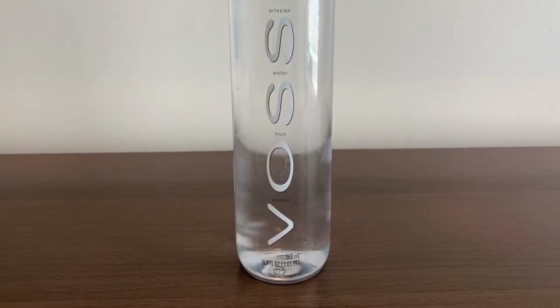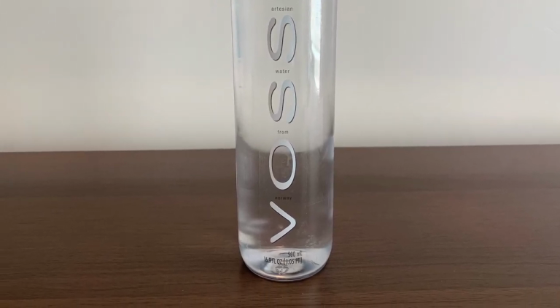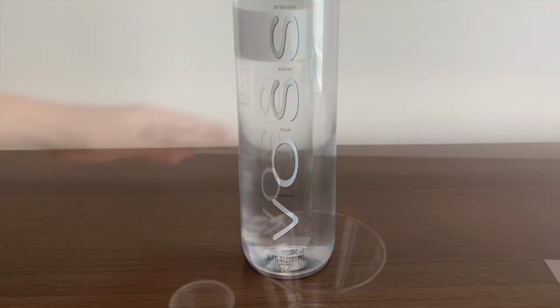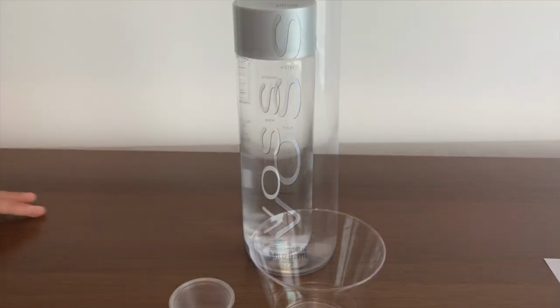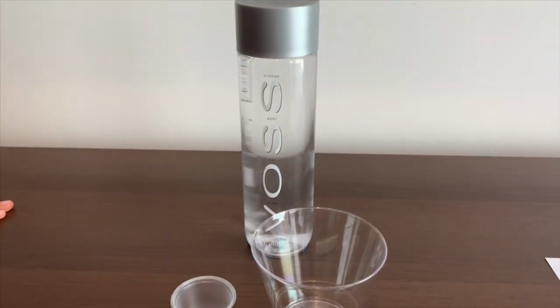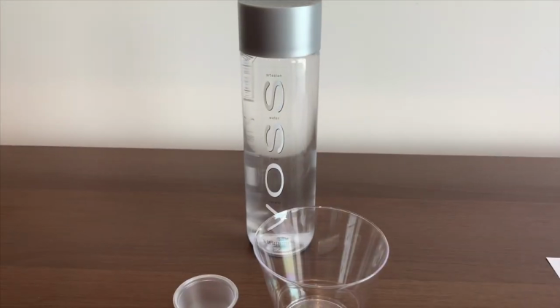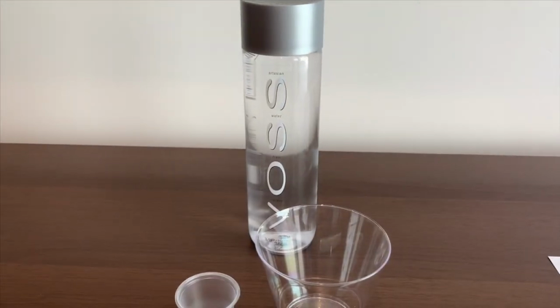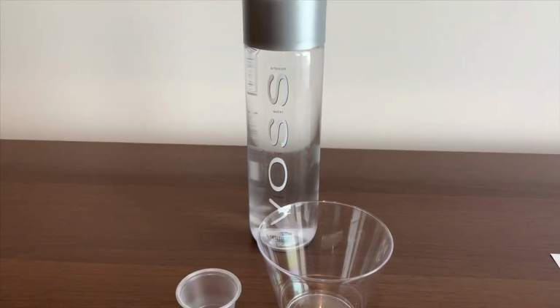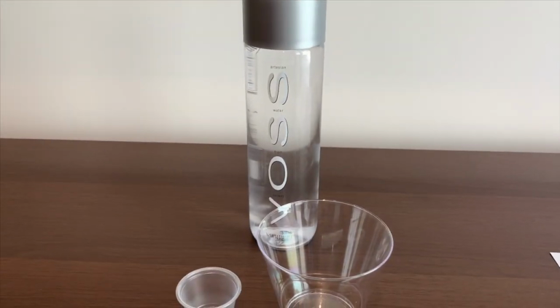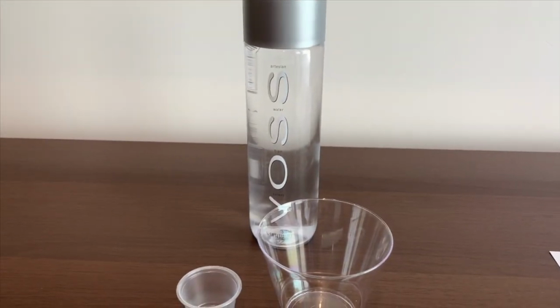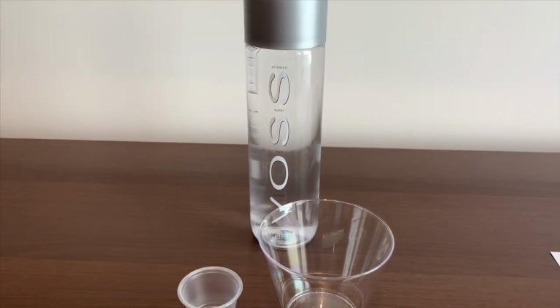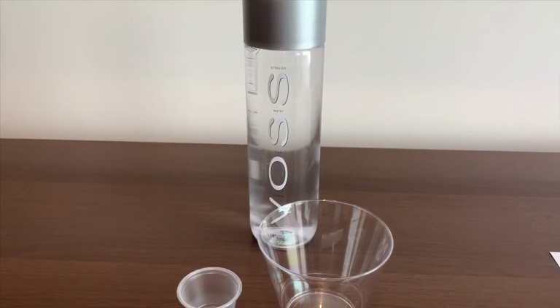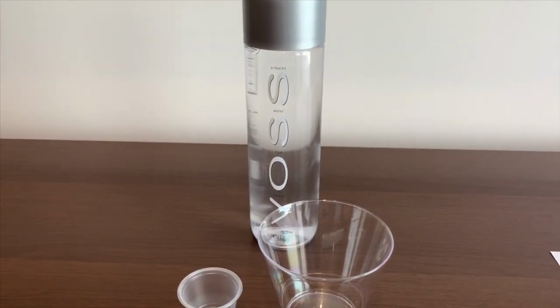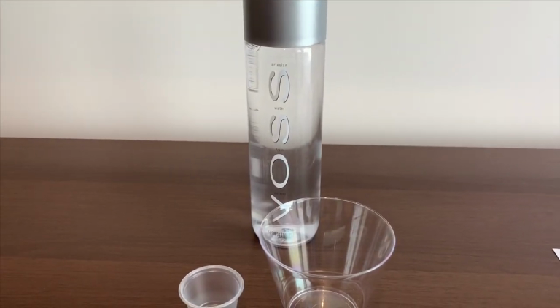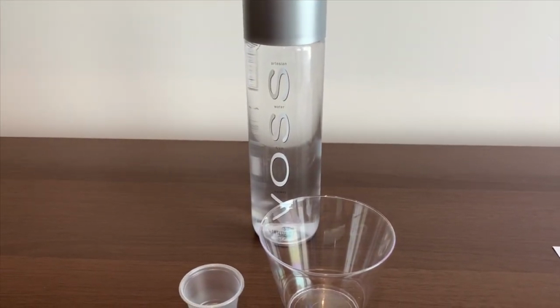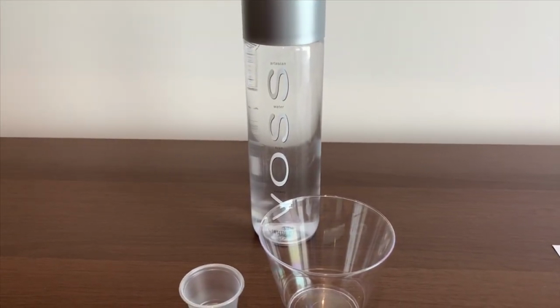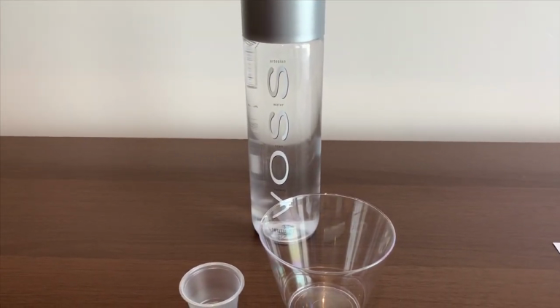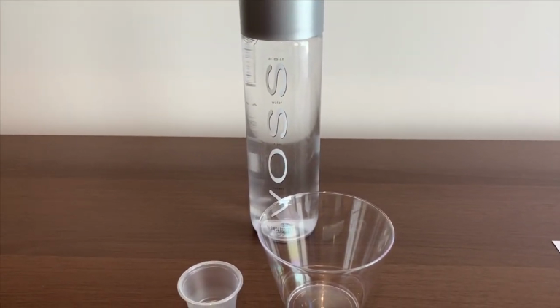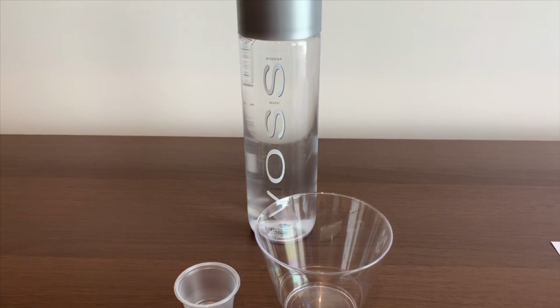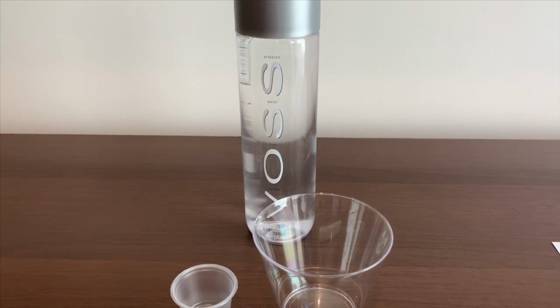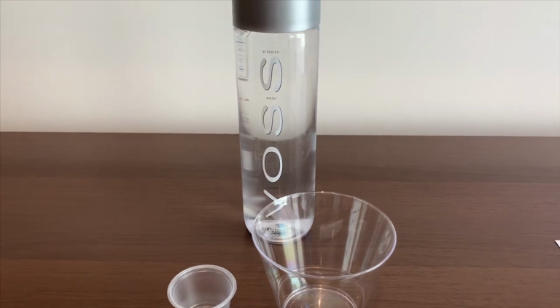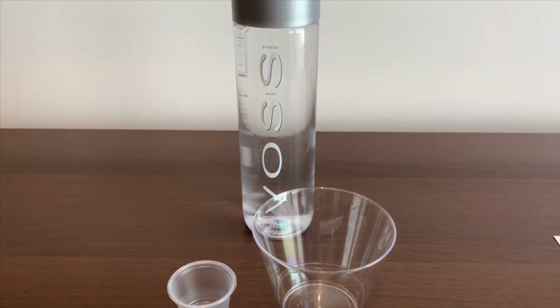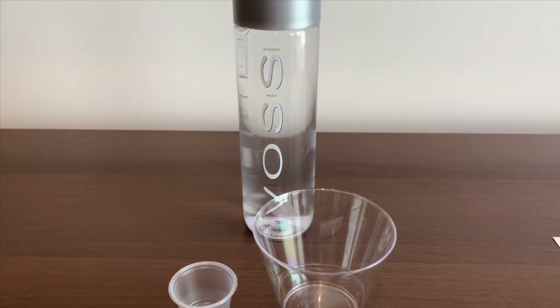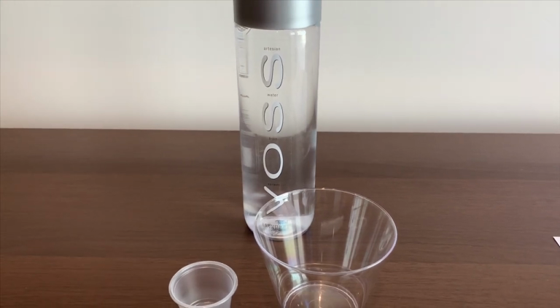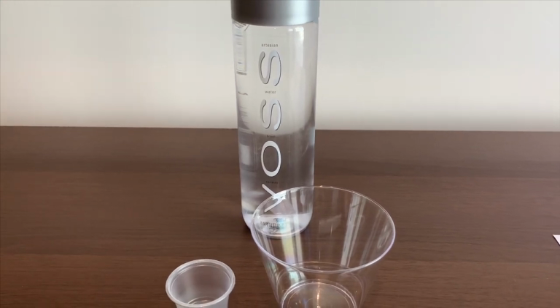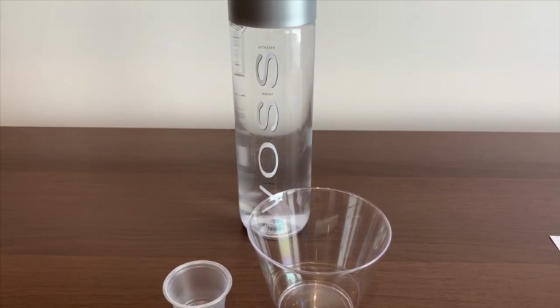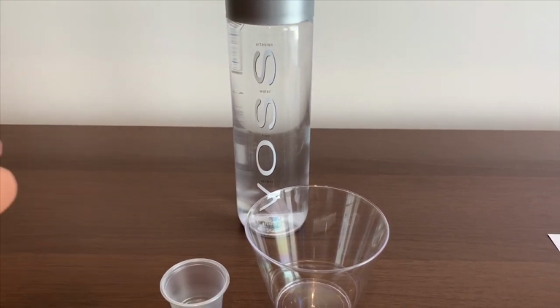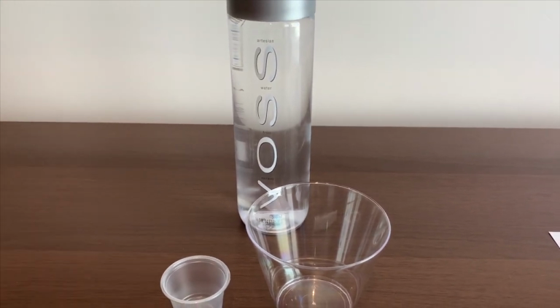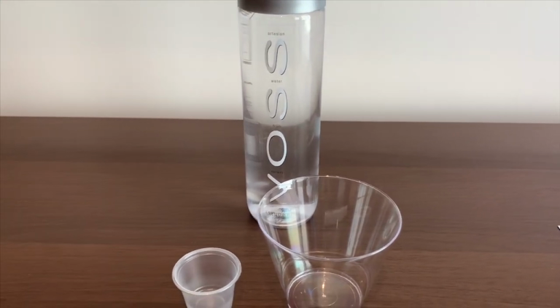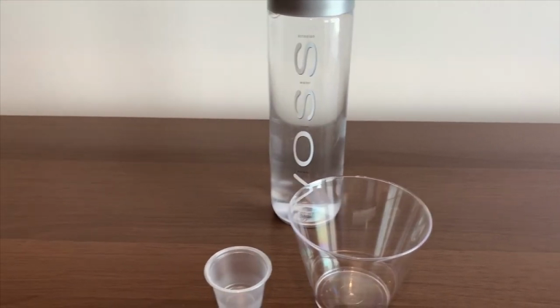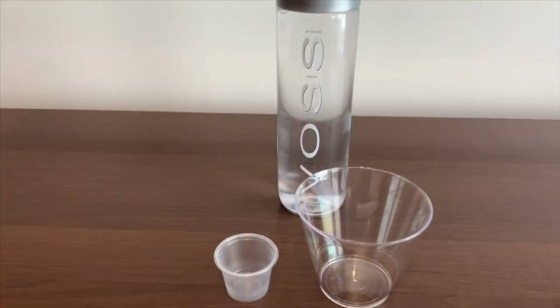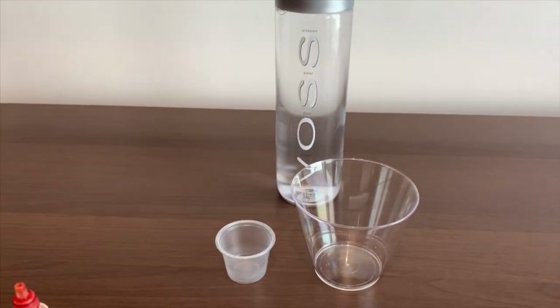This is Voss Artesian still water from Norway. We're going to test its pH level and TDS level.